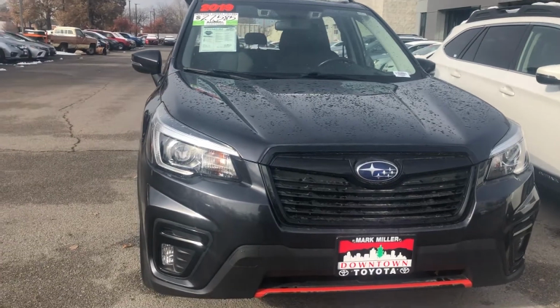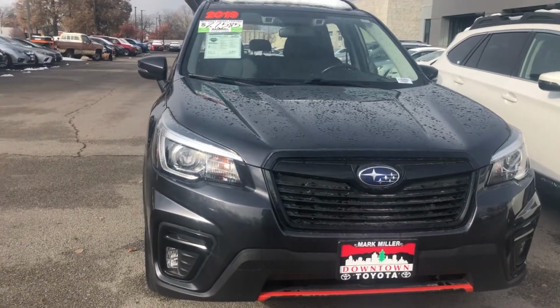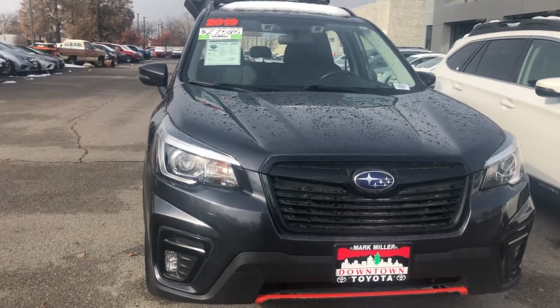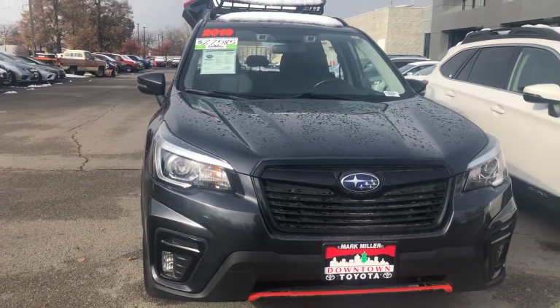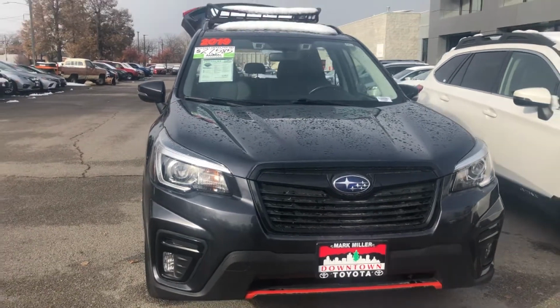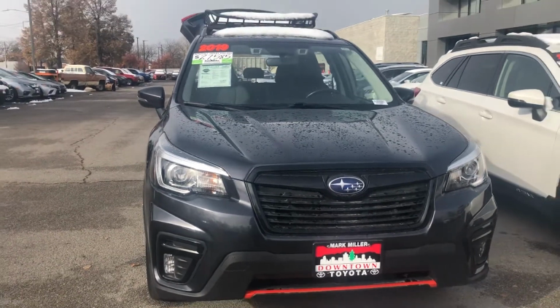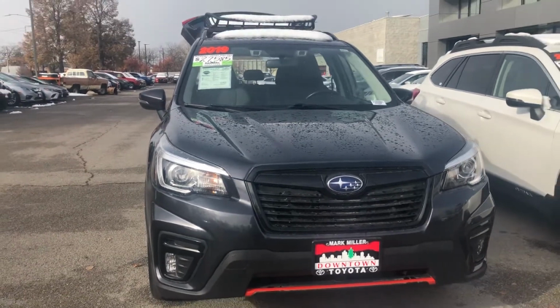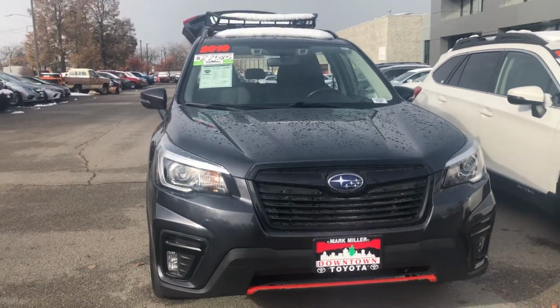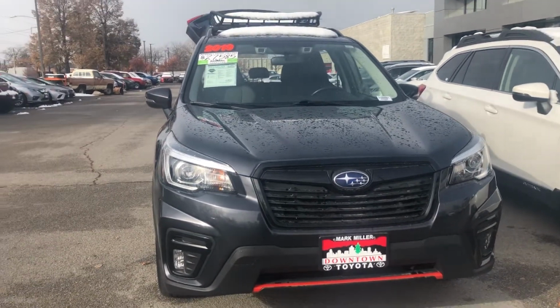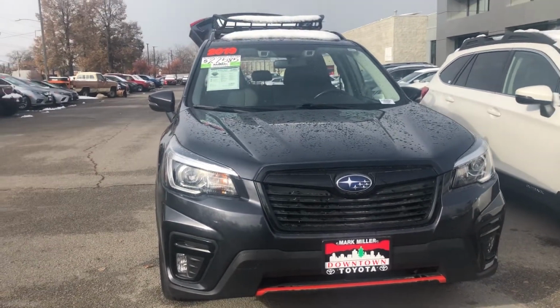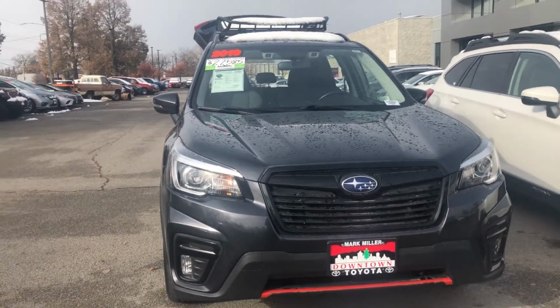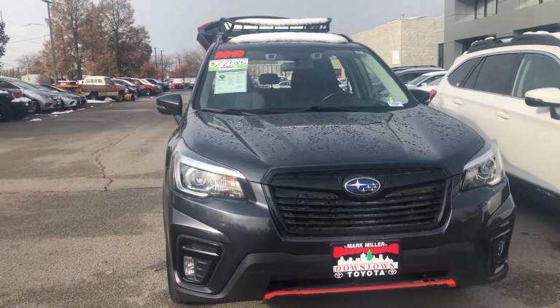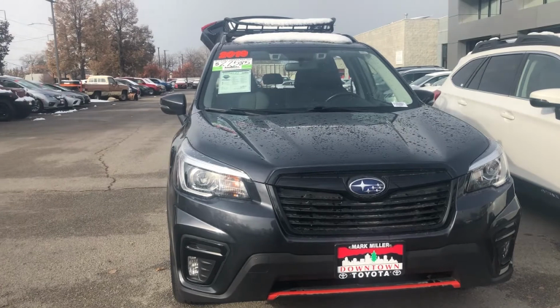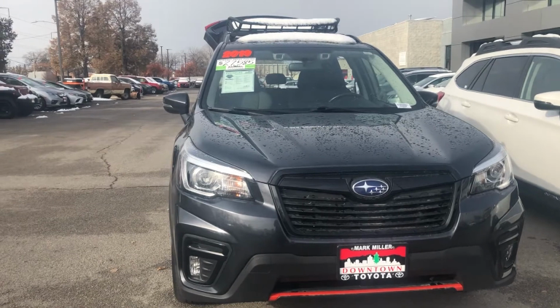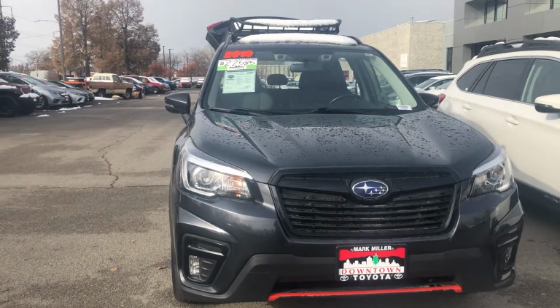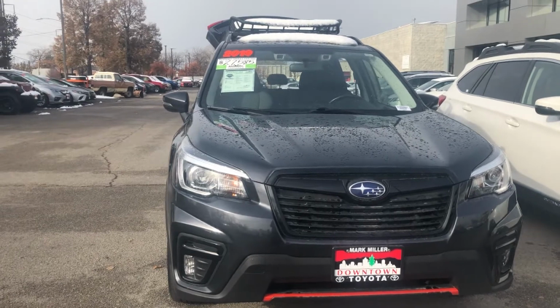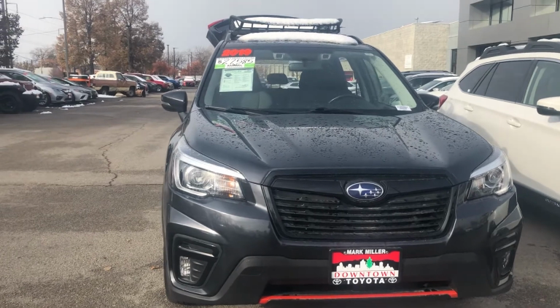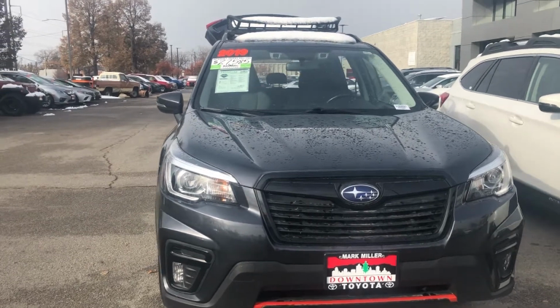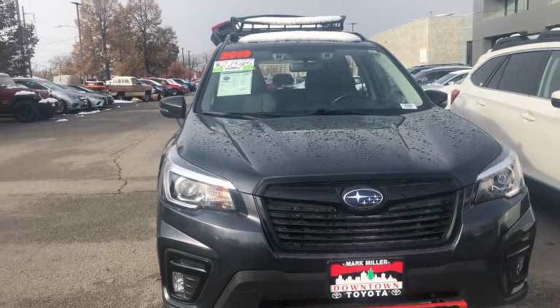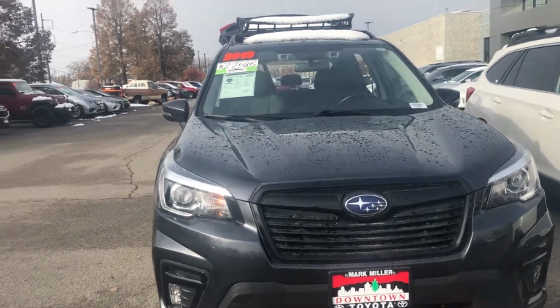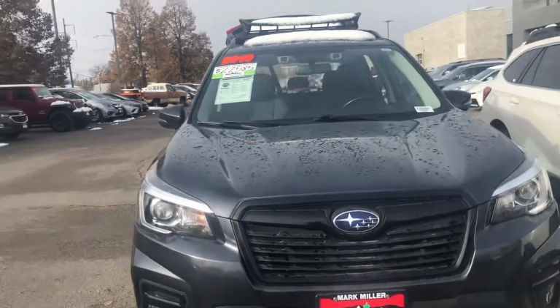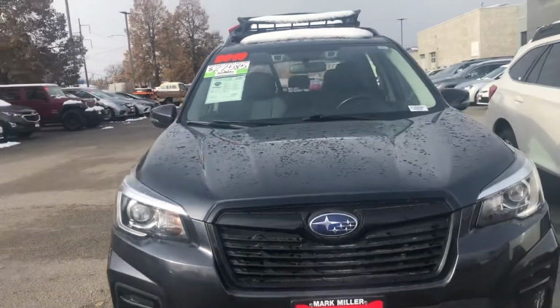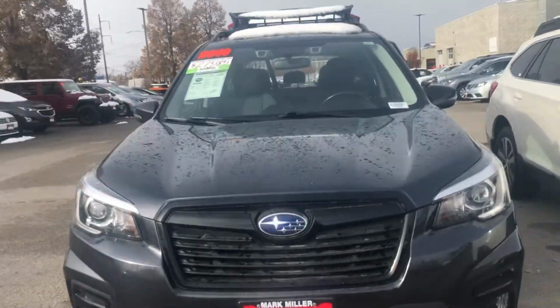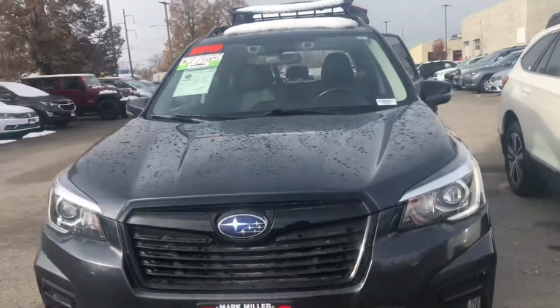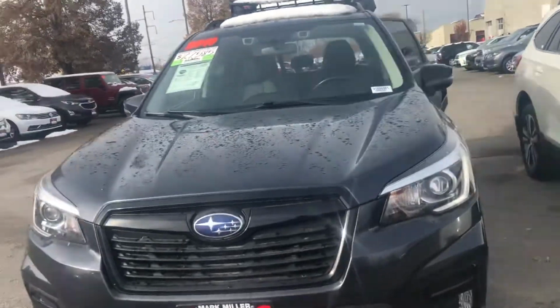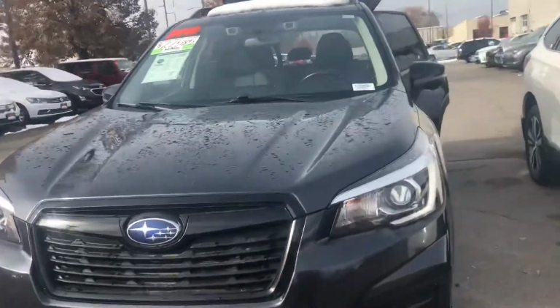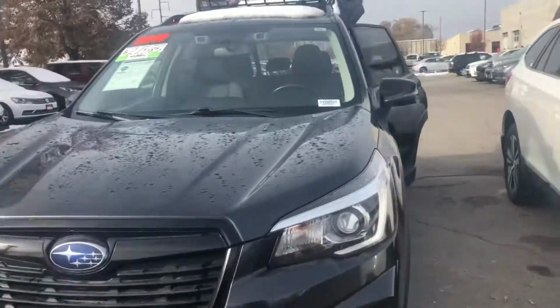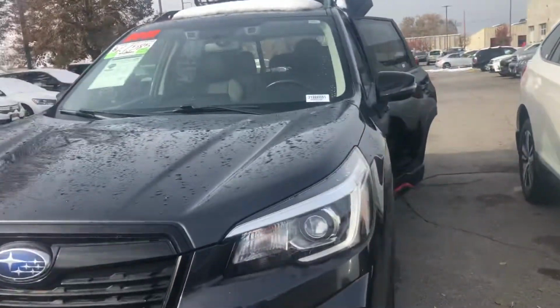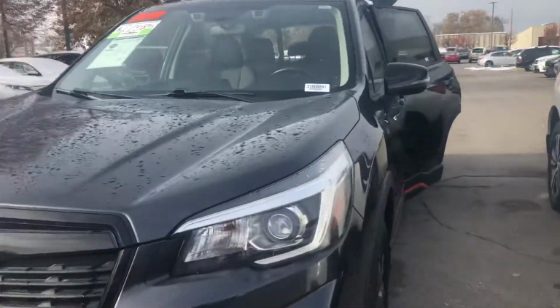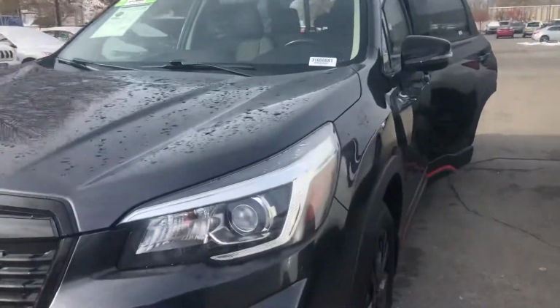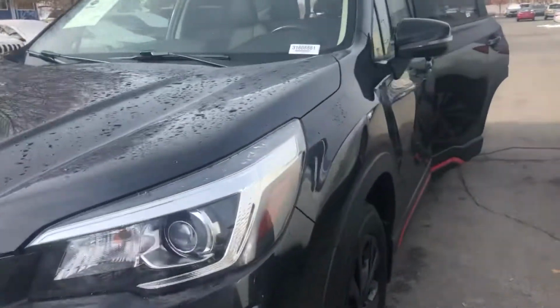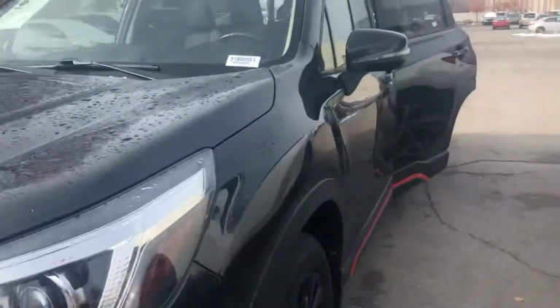Hello, this is Sam here from Mark Miller Toyota. Right here I have for you our 2019 Subaru Forester Sport in the color gray.